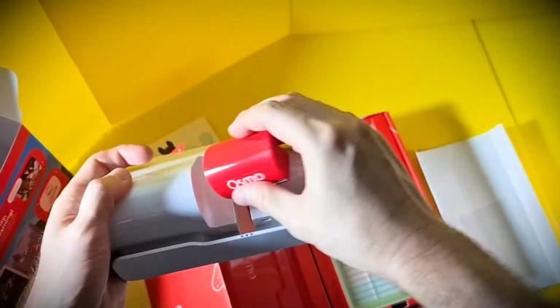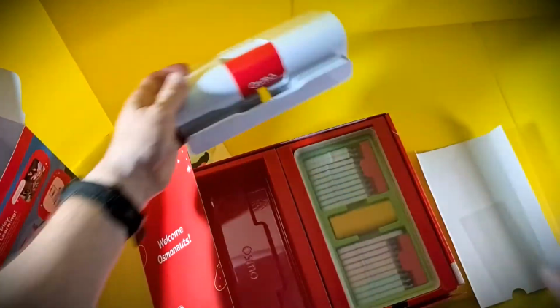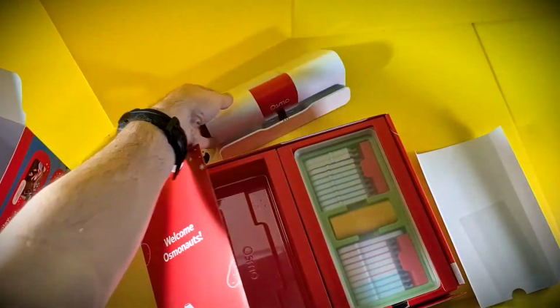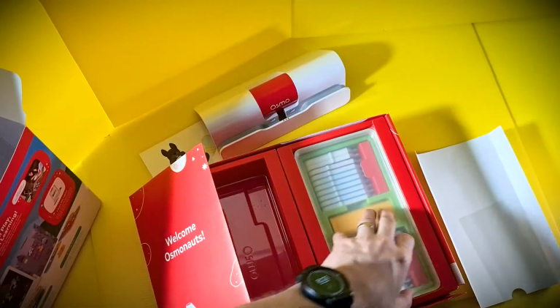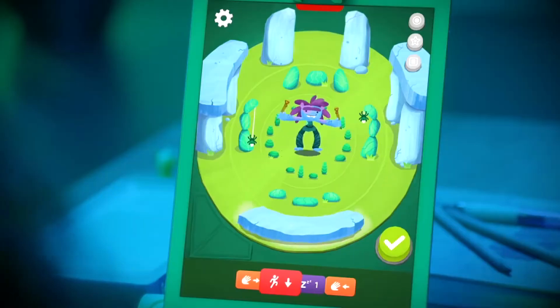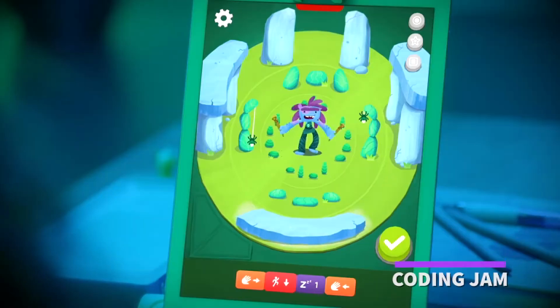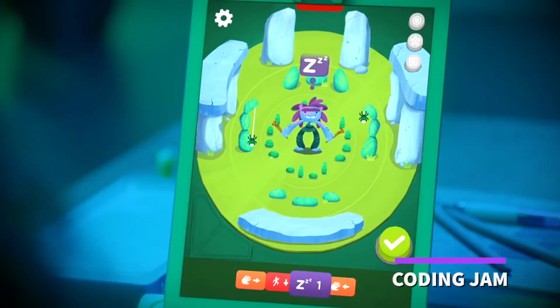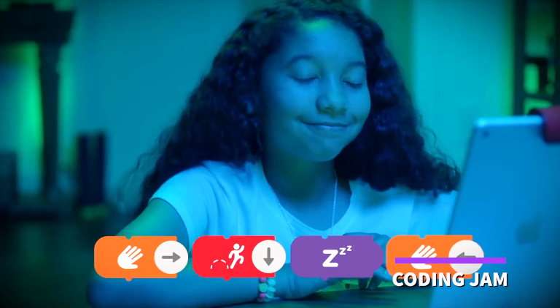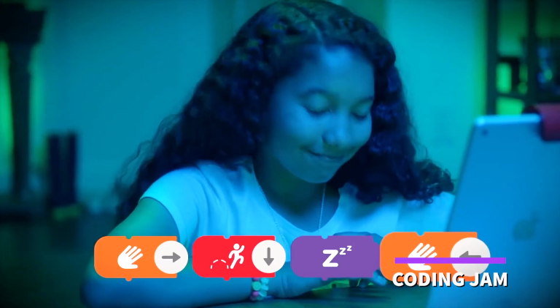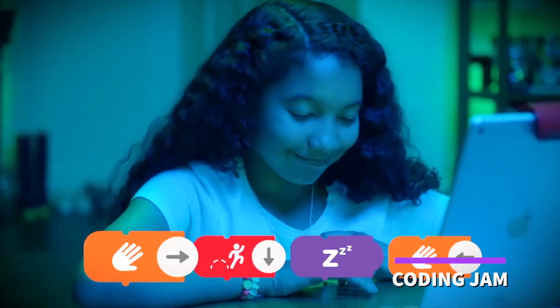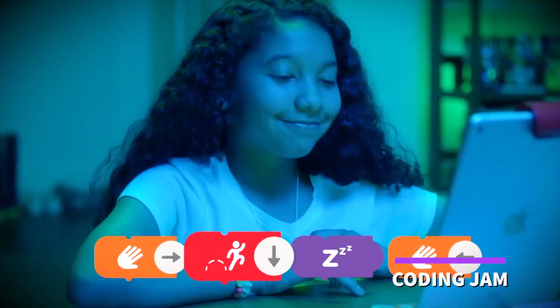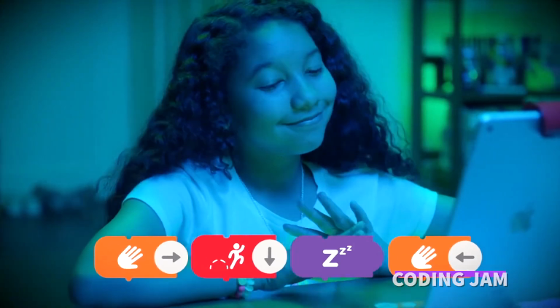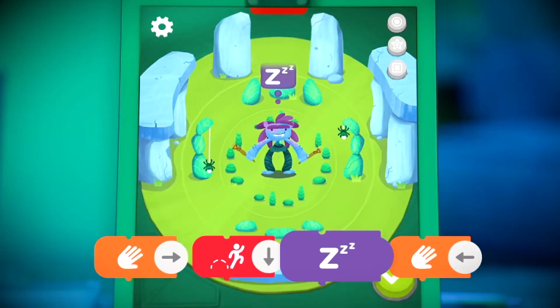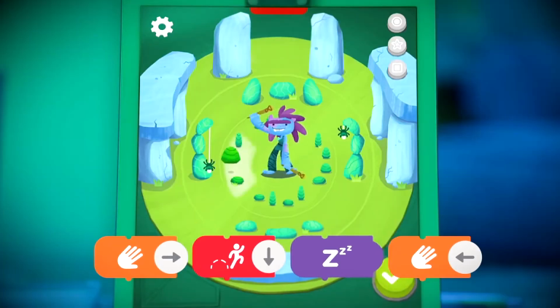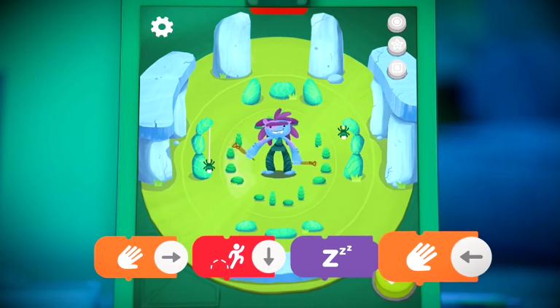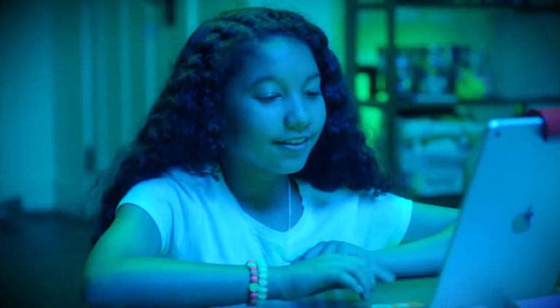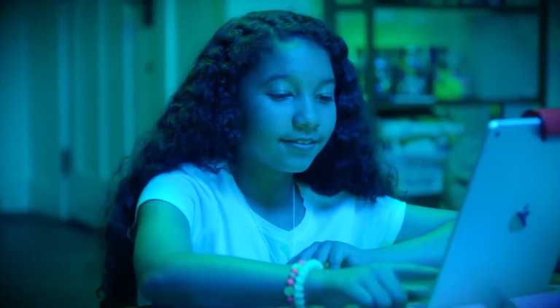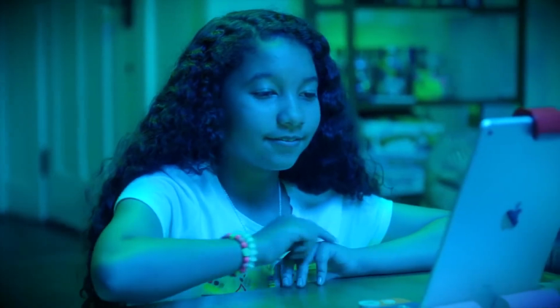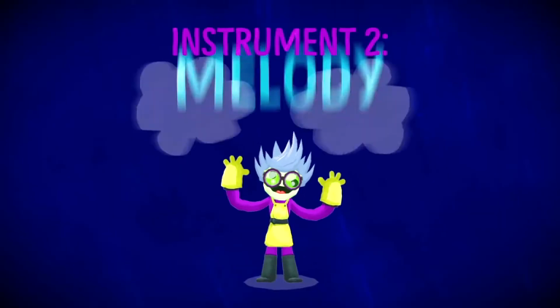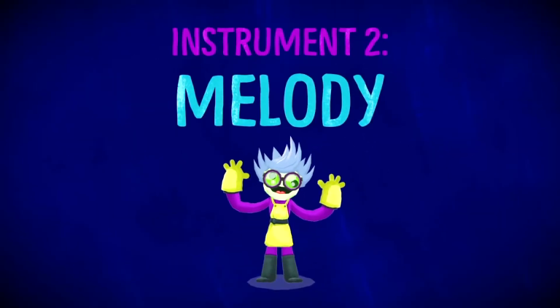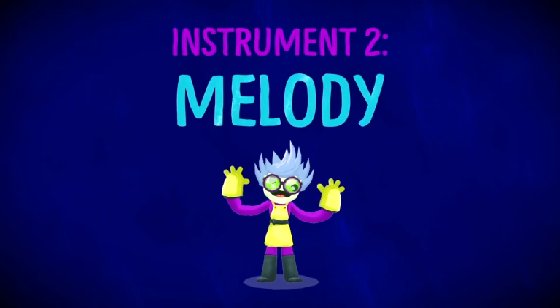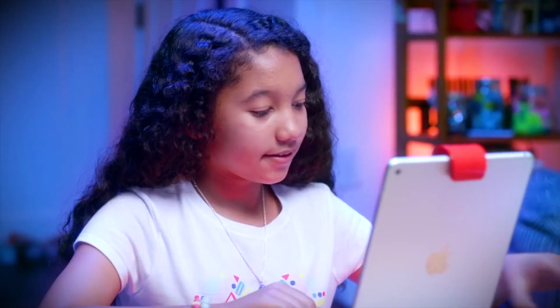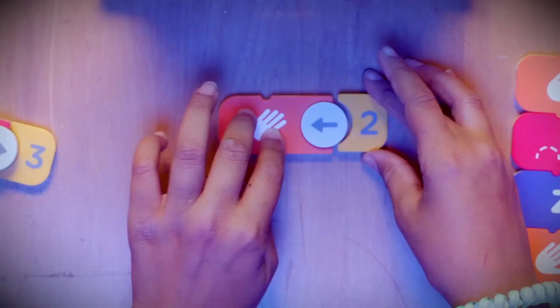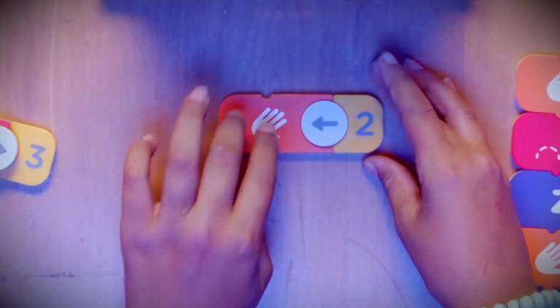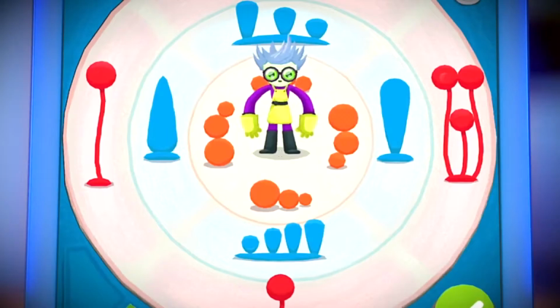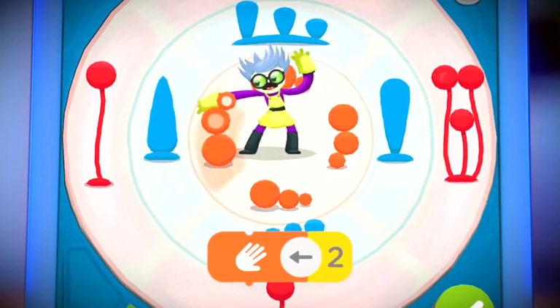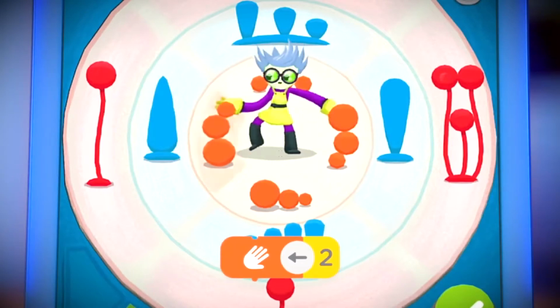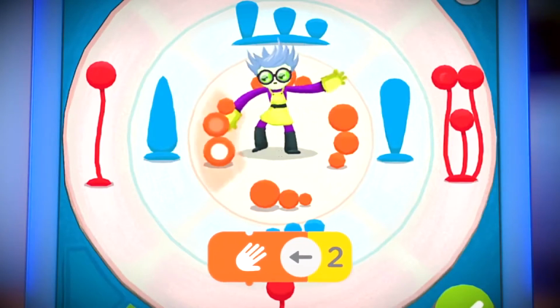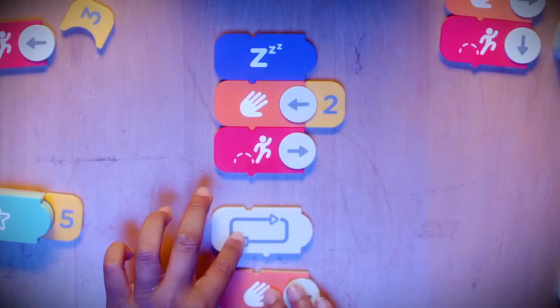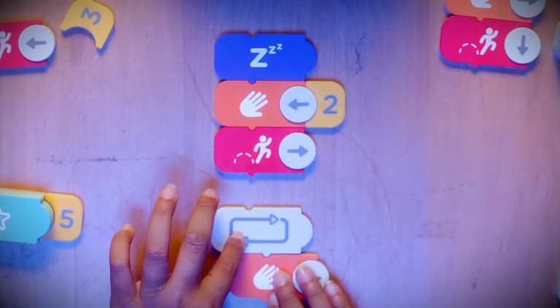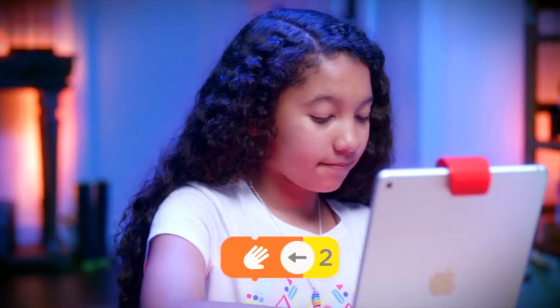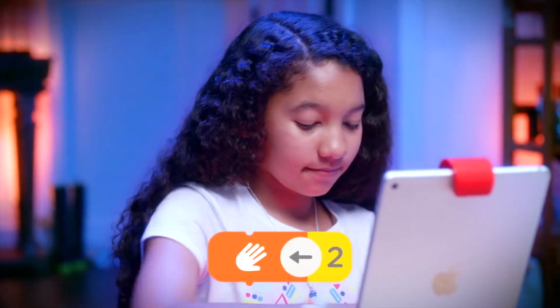Coding Jam is a fantastic music-based coding program. Even as an adult, I enjoyed creating with this. The different colors and motions let you create patterns using multiple characters, and you can even have them played together to form music — and you can even share that music with the world.